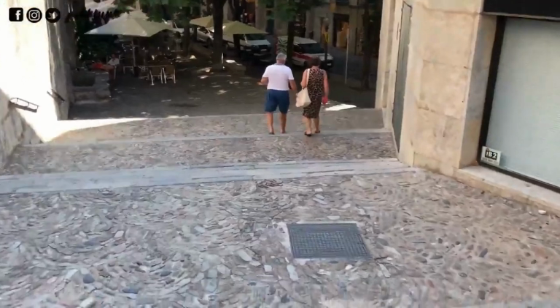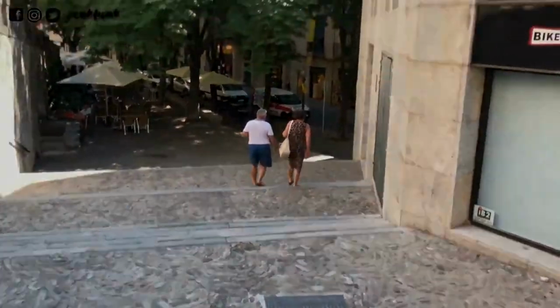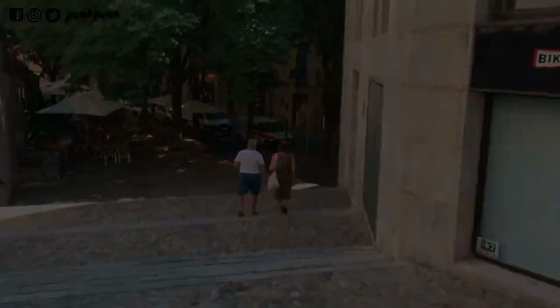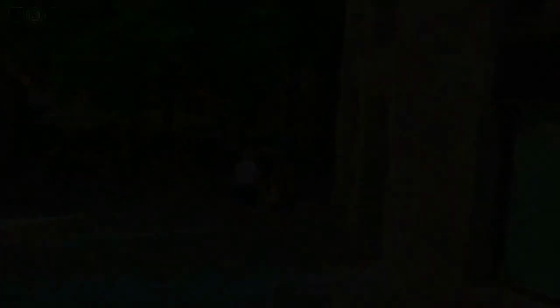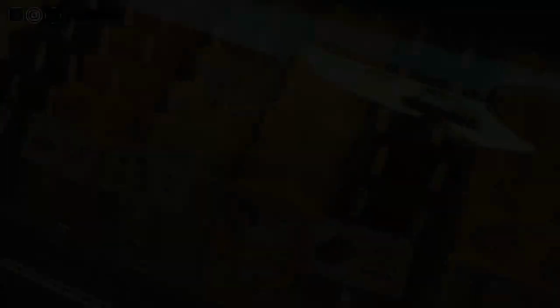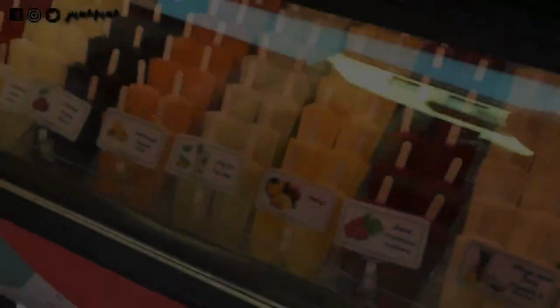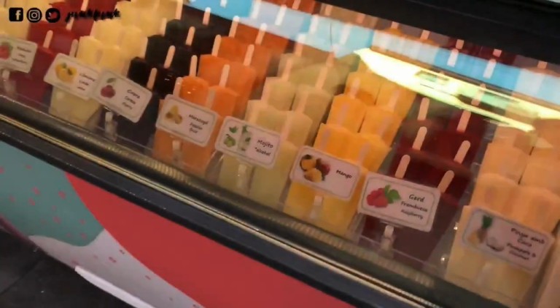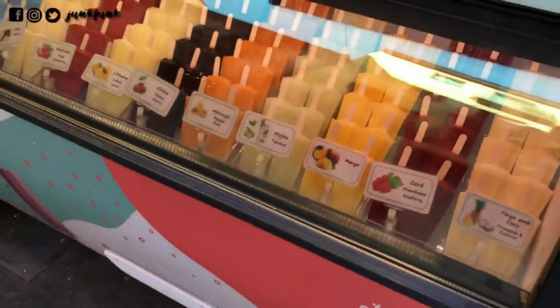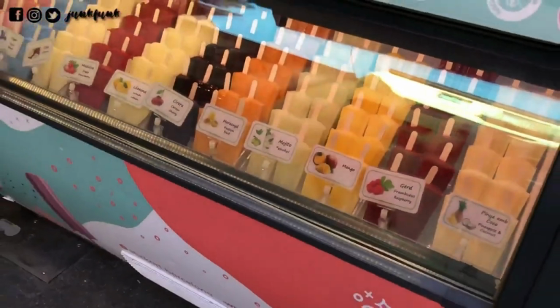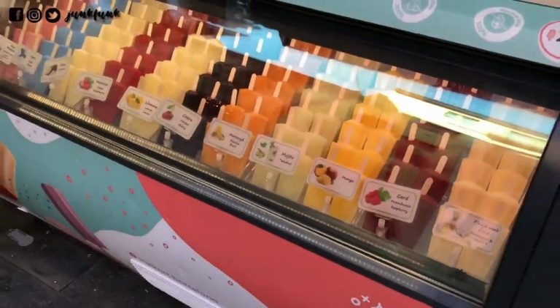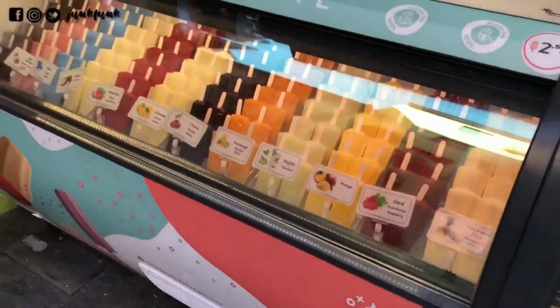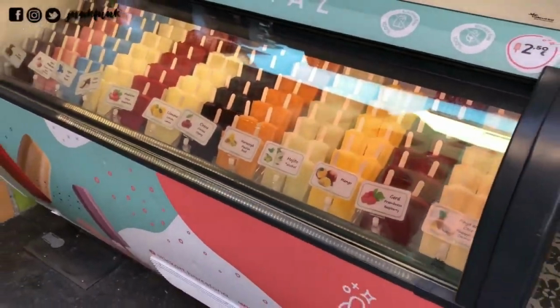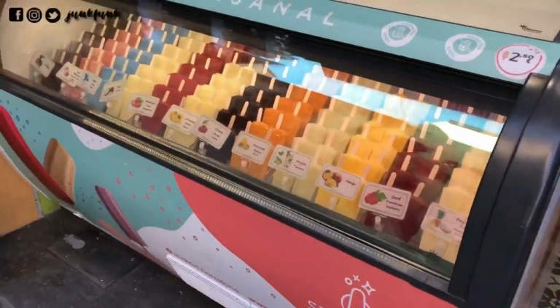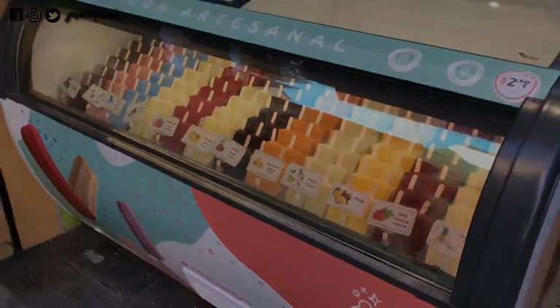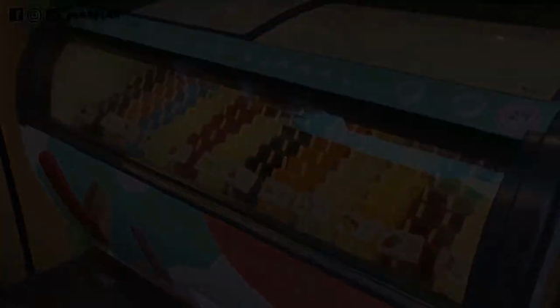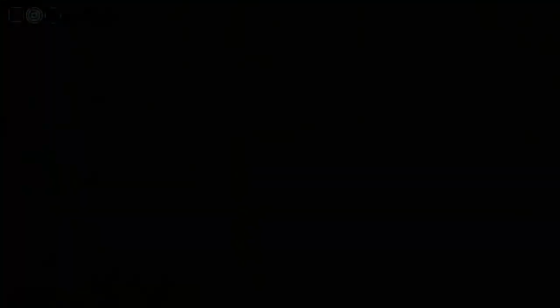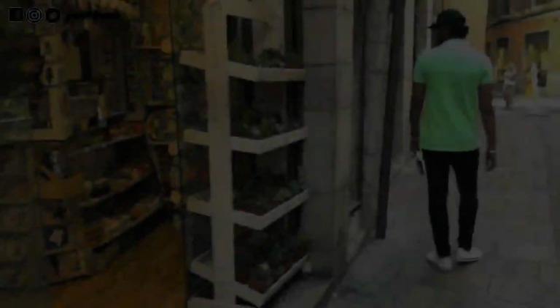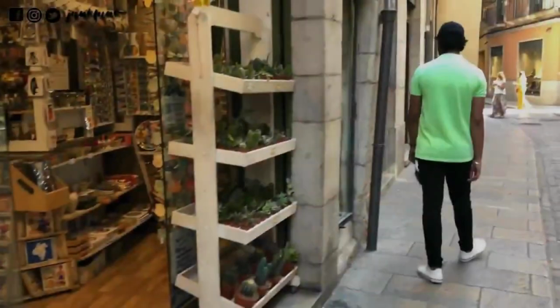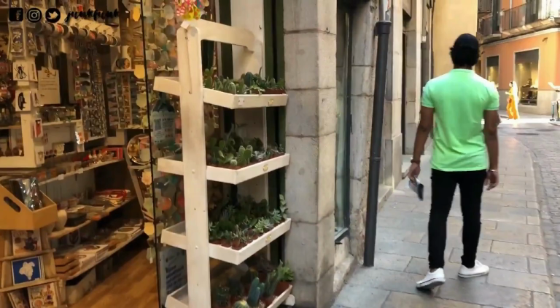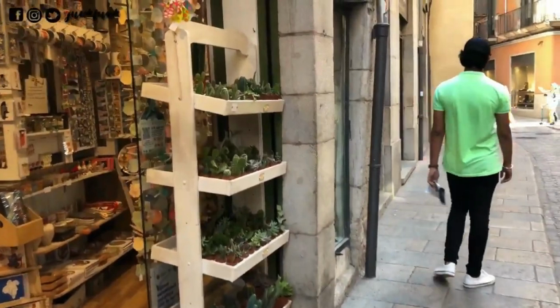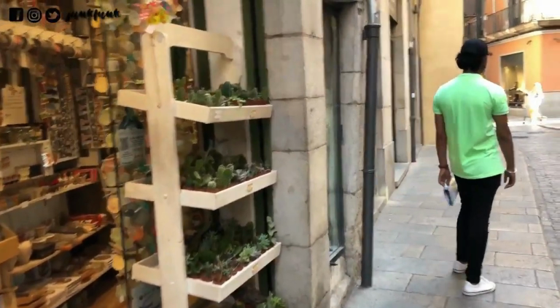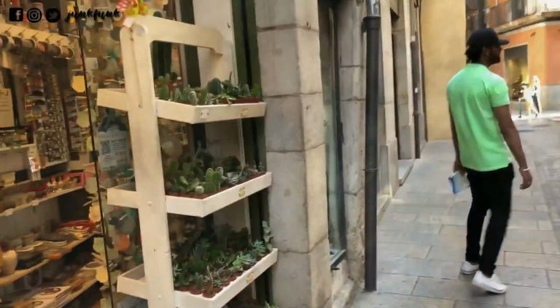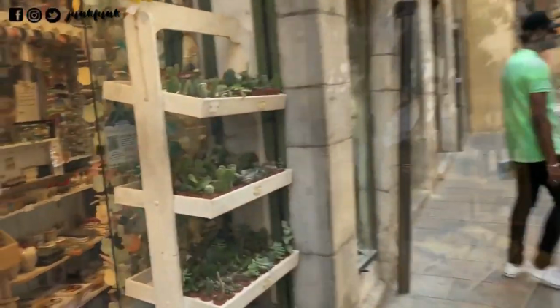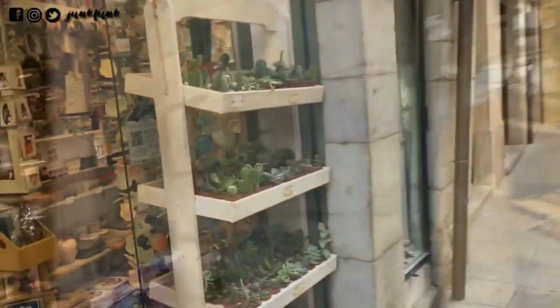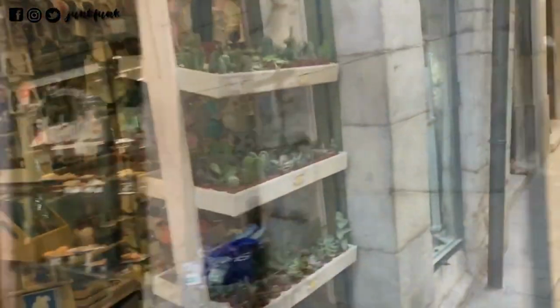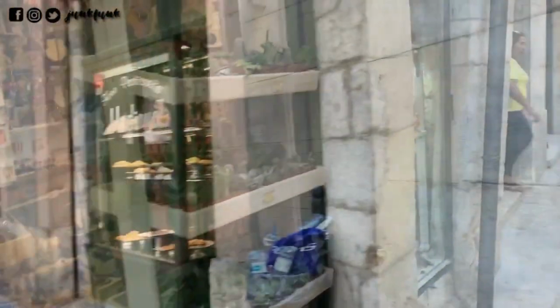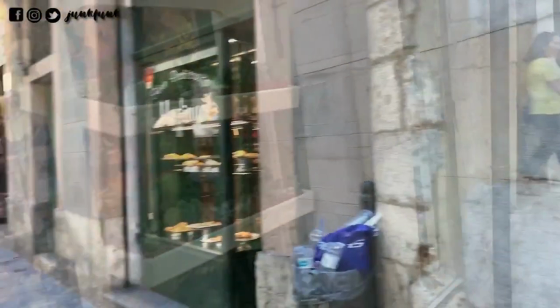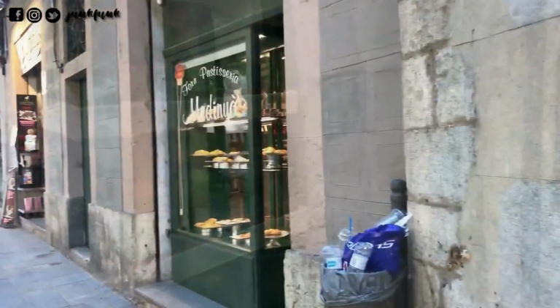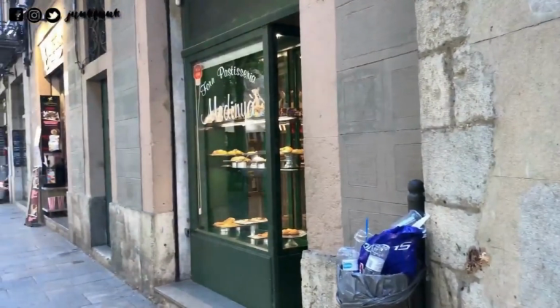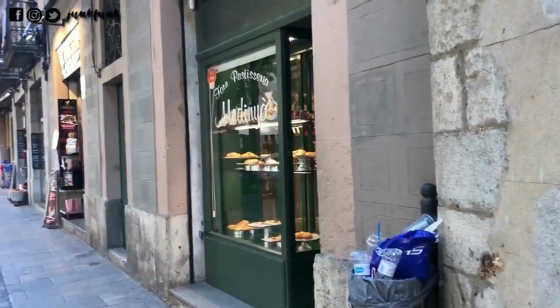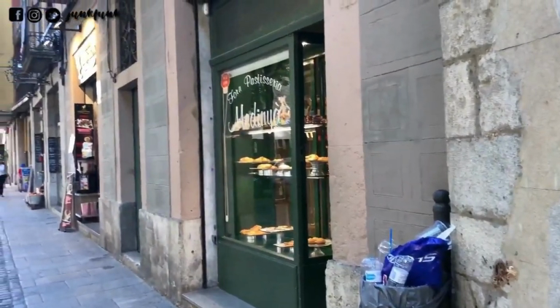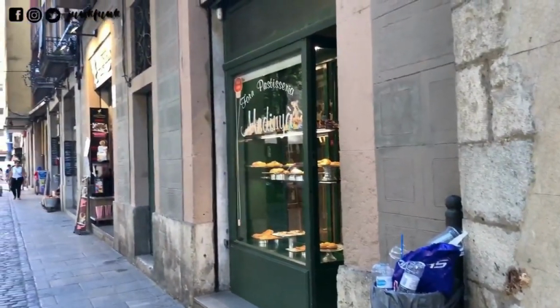We enjoyed our noon with fresh fruit popsicles, looking at cute succulents and roadside small and cute souvenir stores.